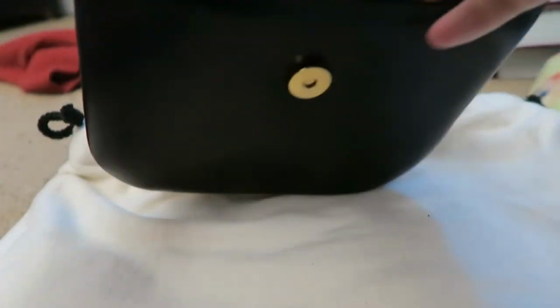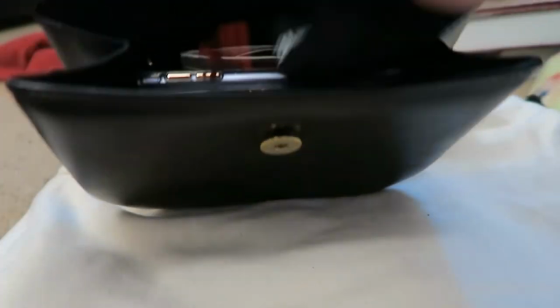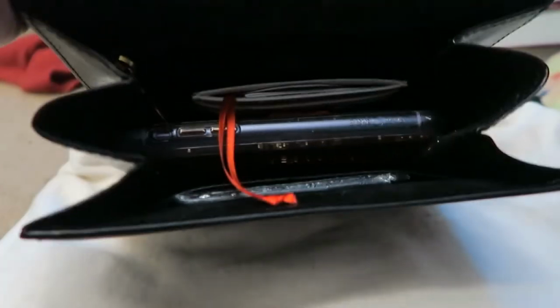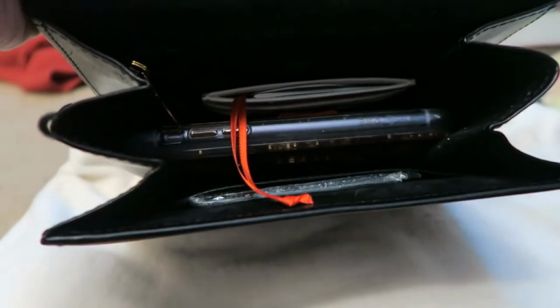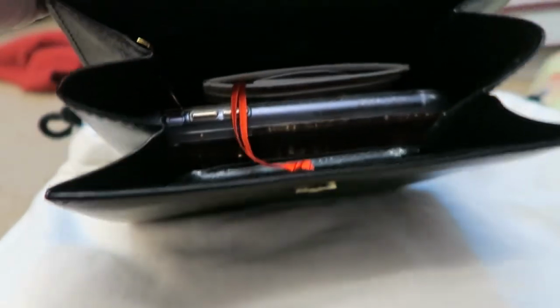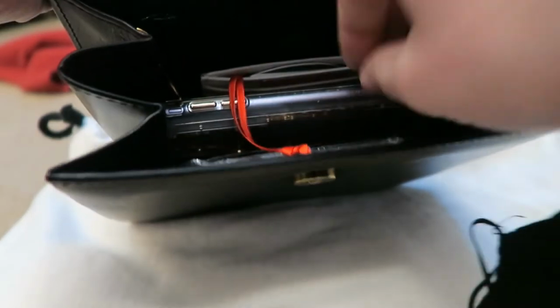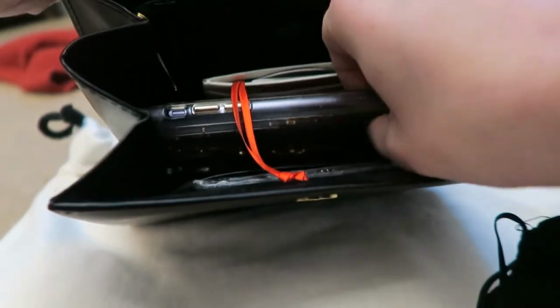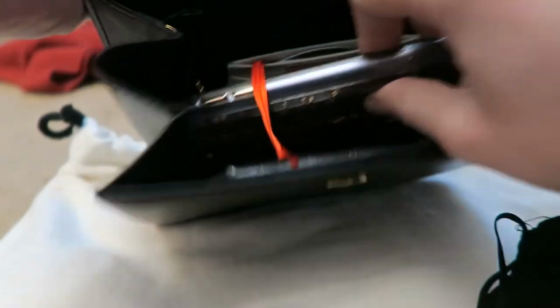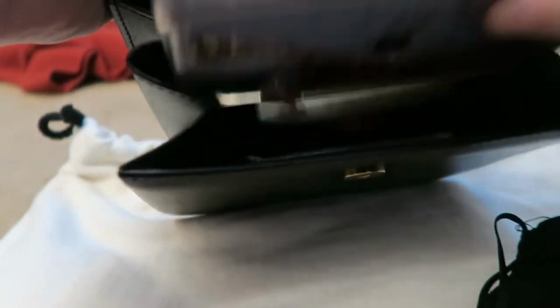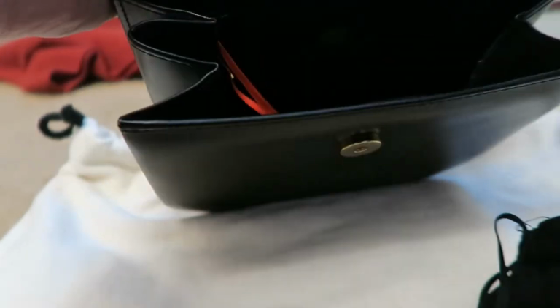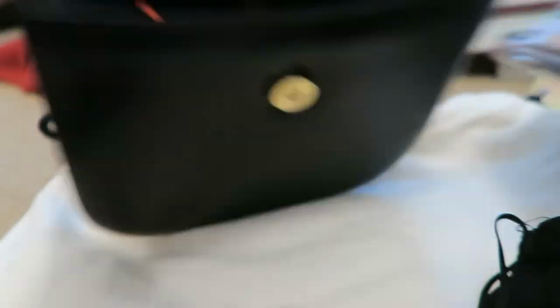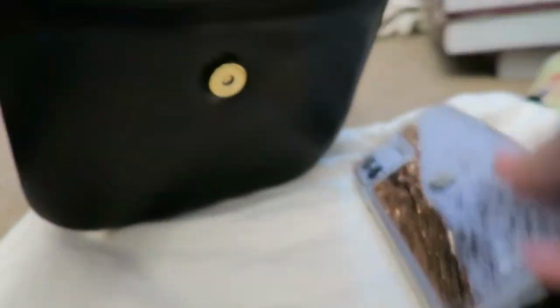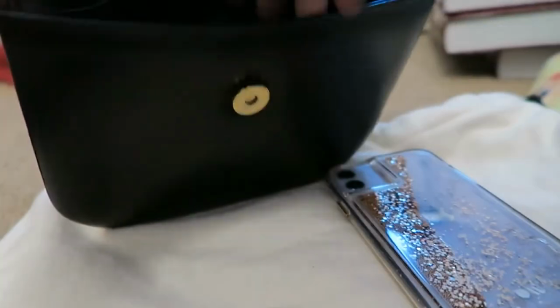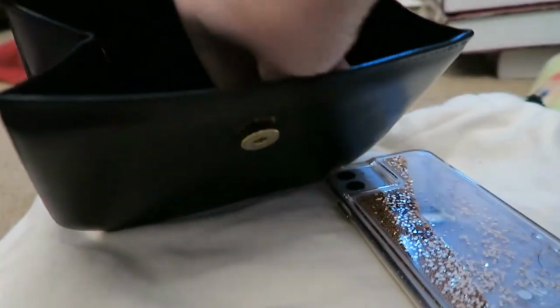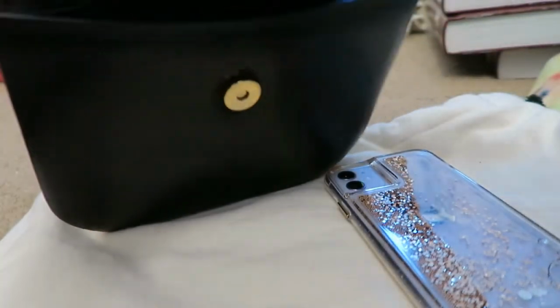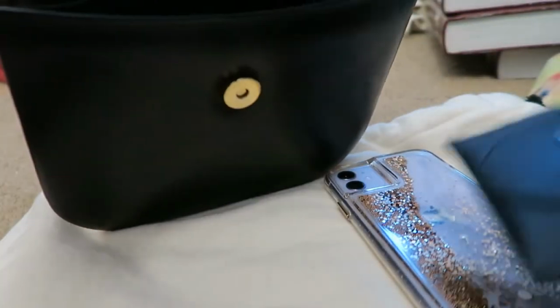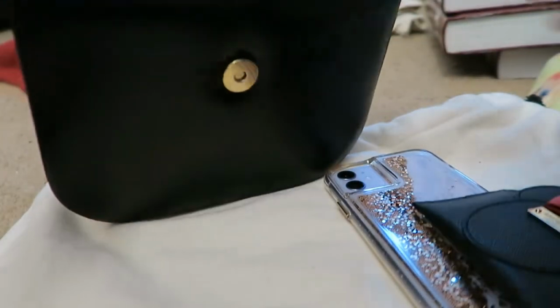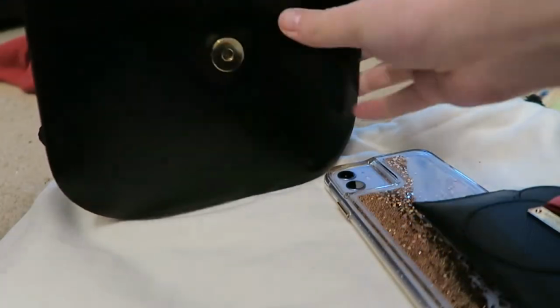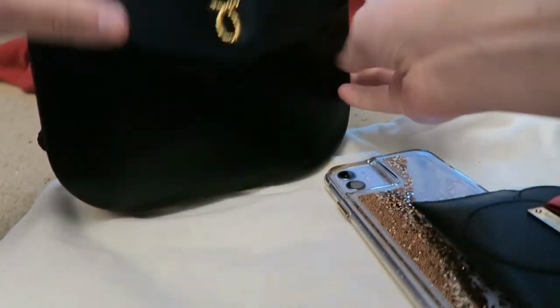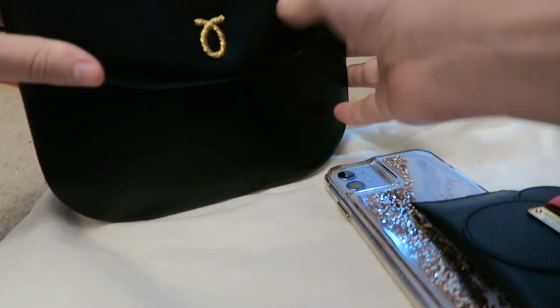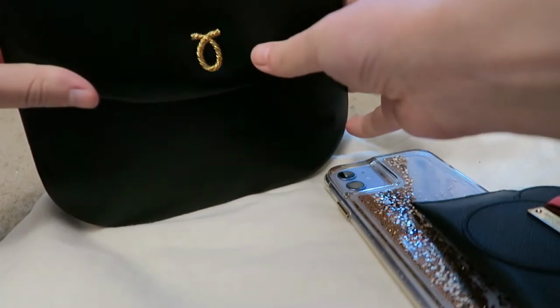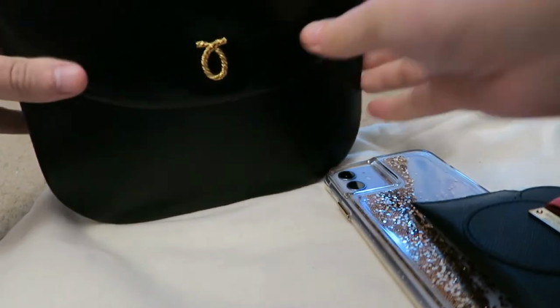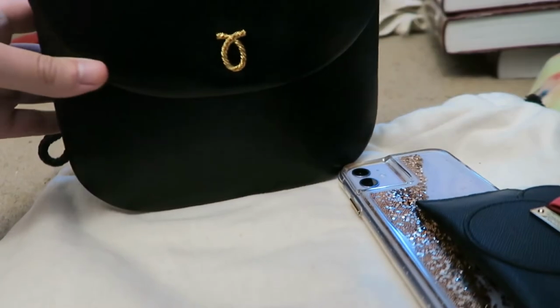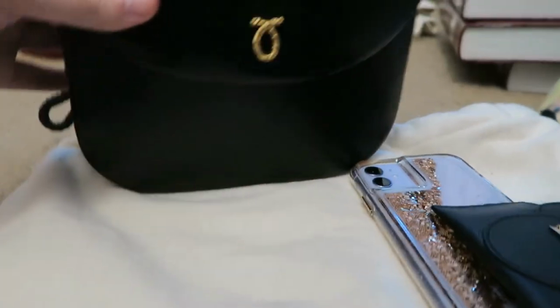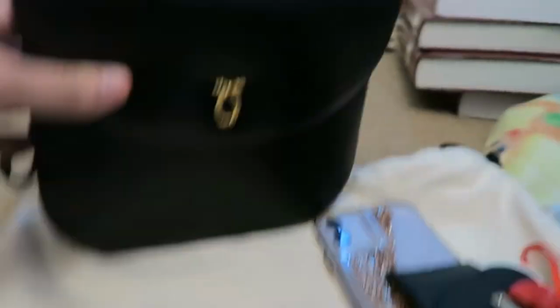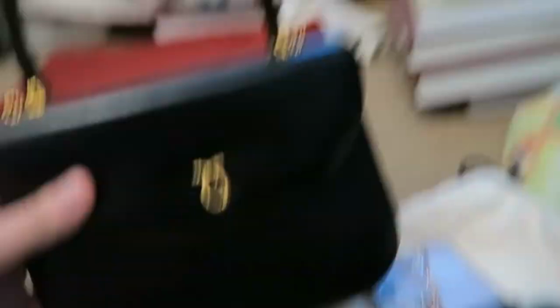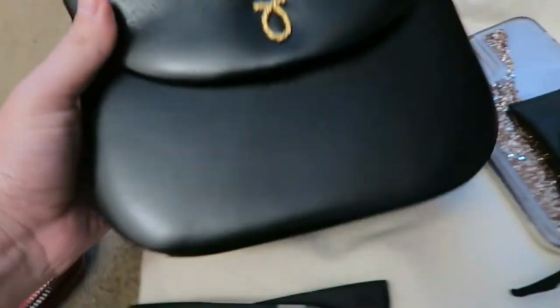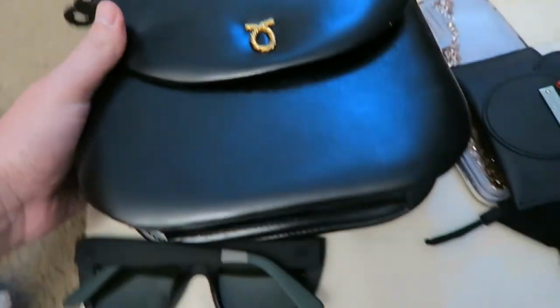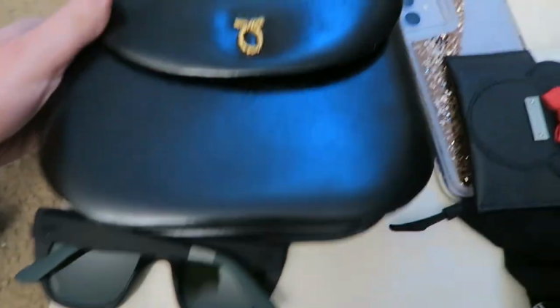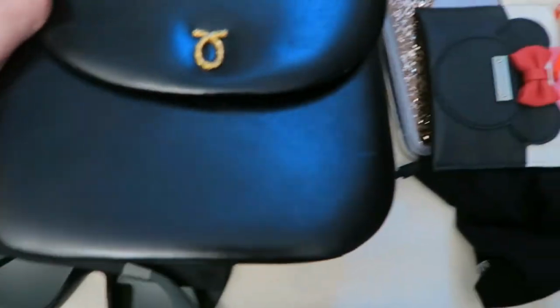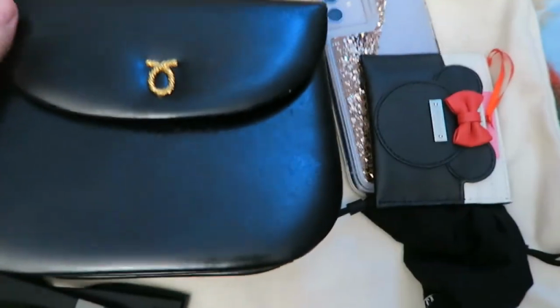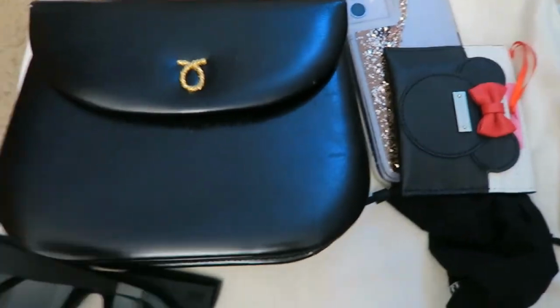So again, very, very small handbag — that is pretty much all that fits. But it's a beautiful bag.